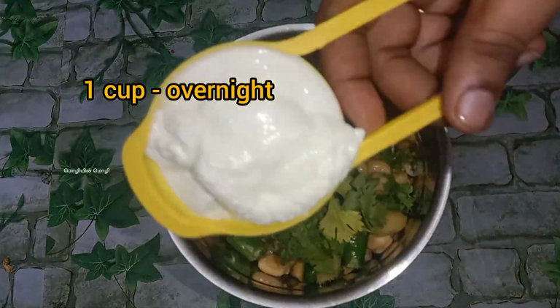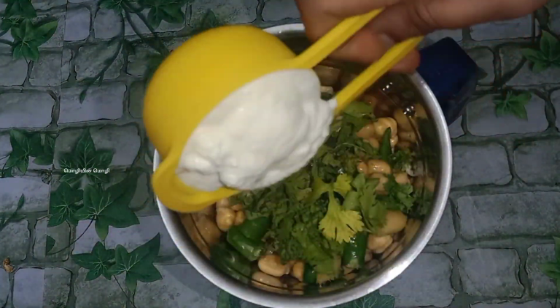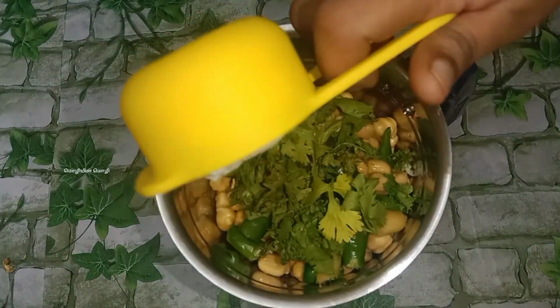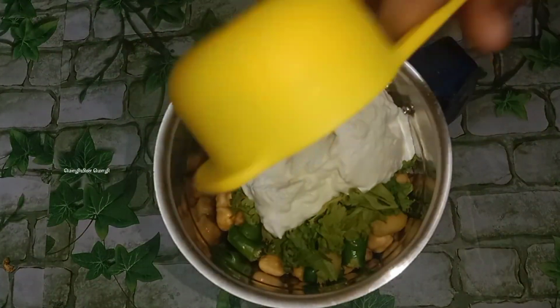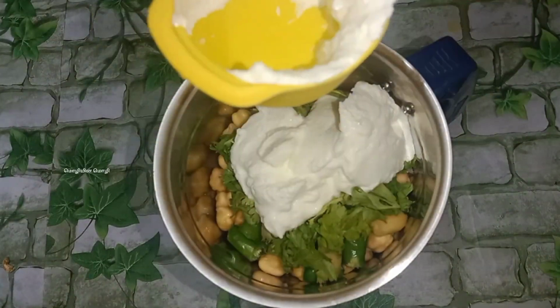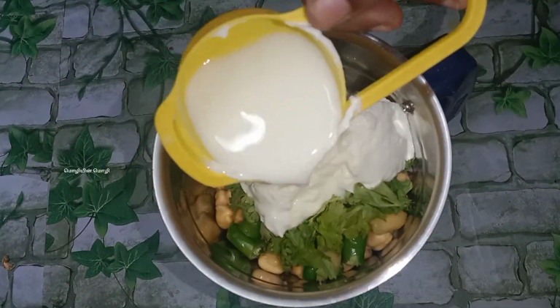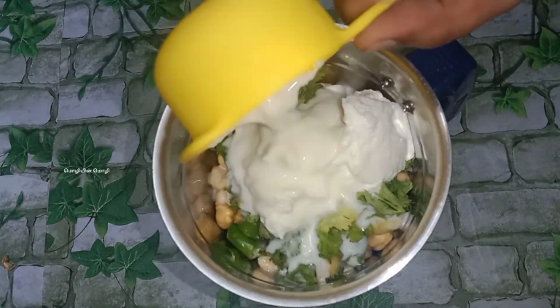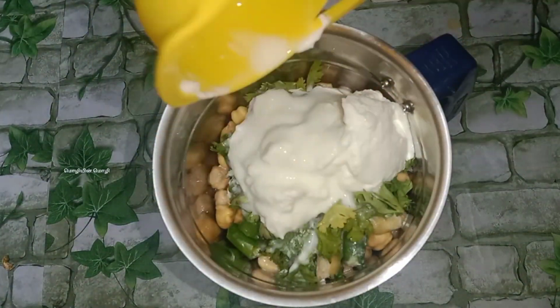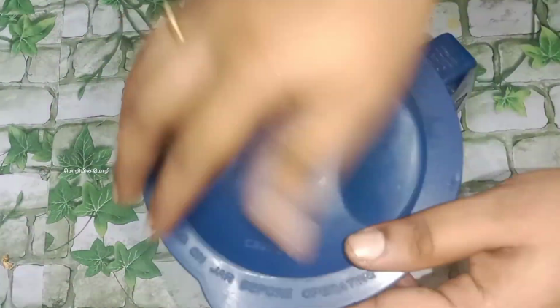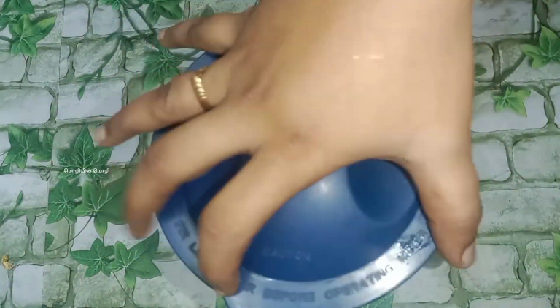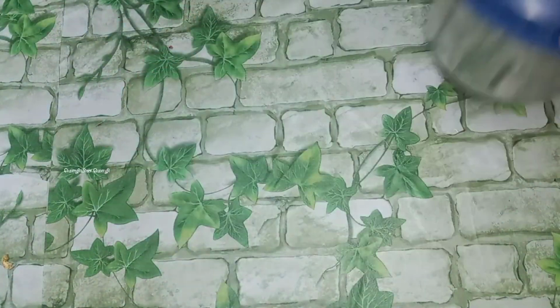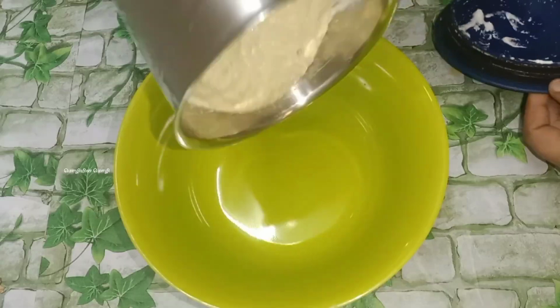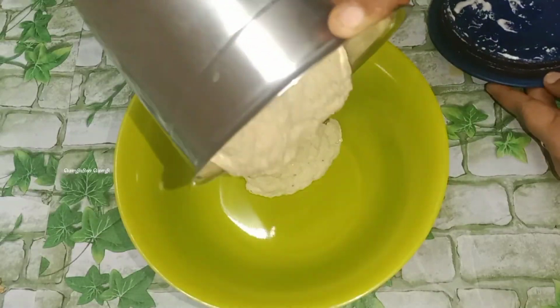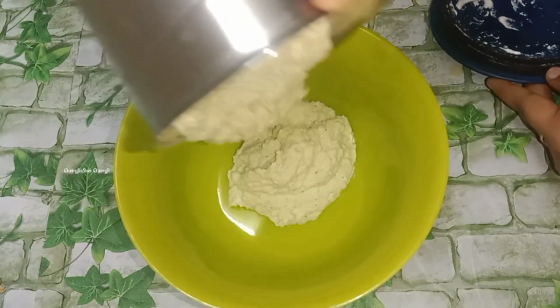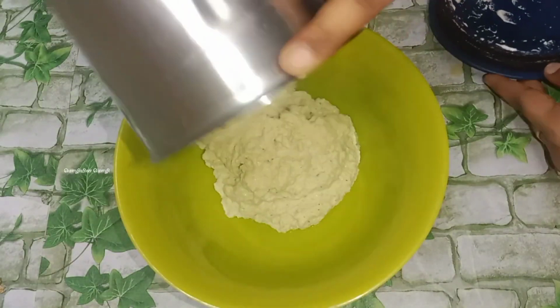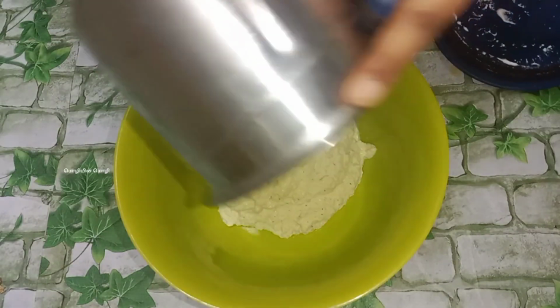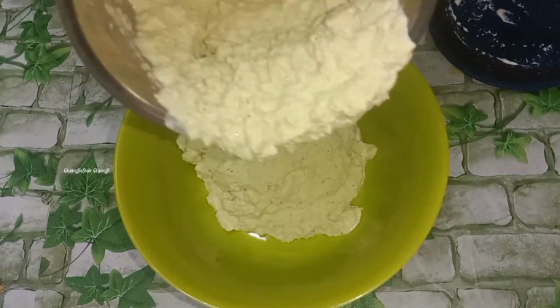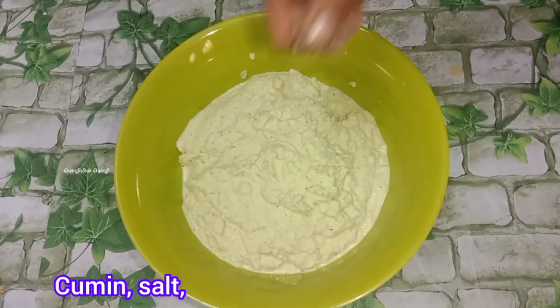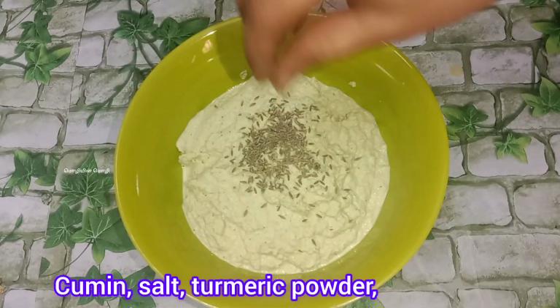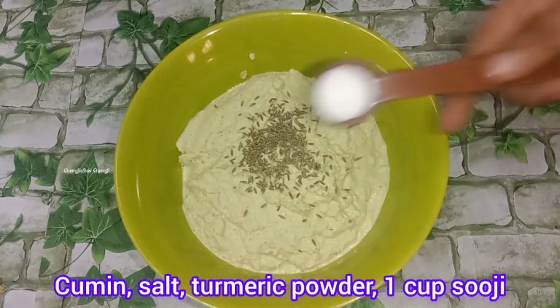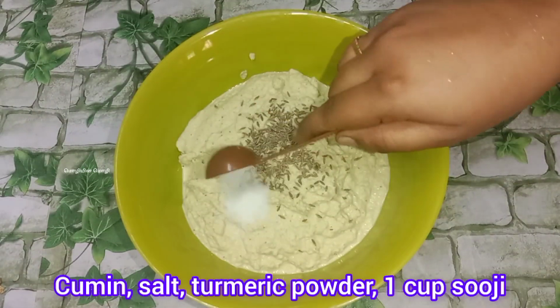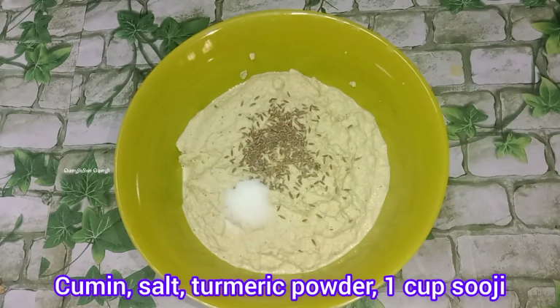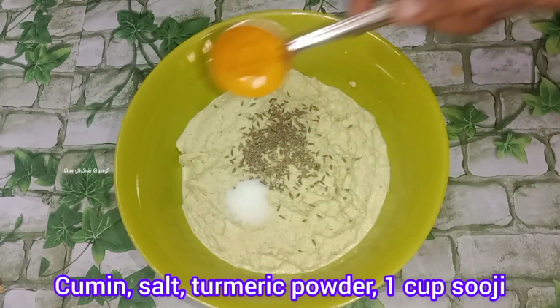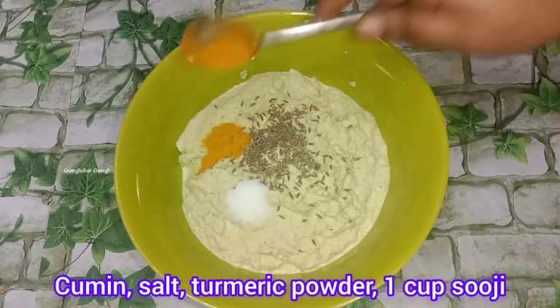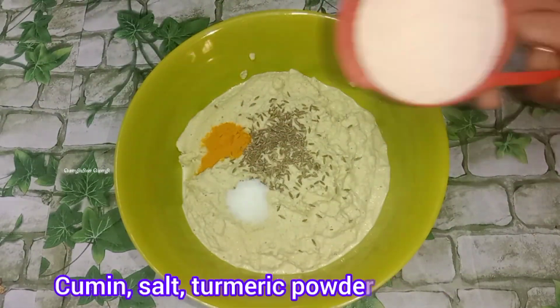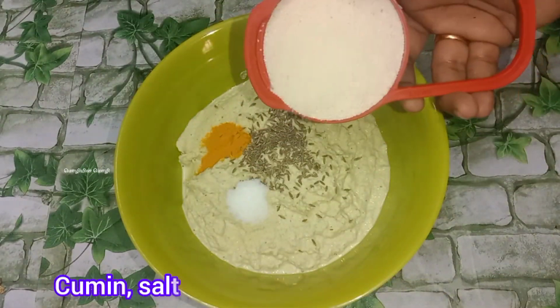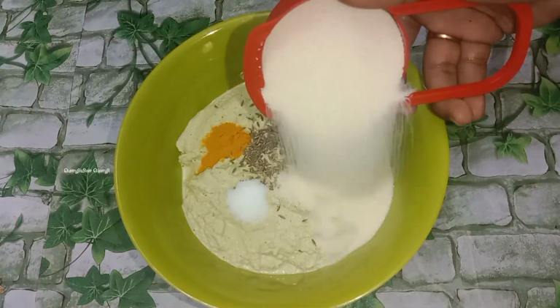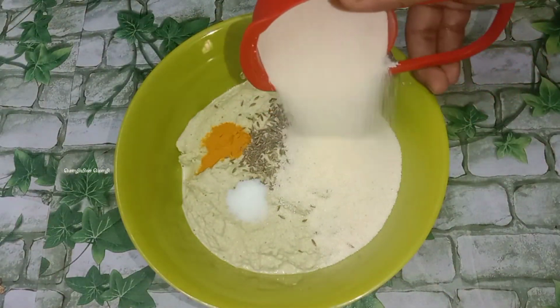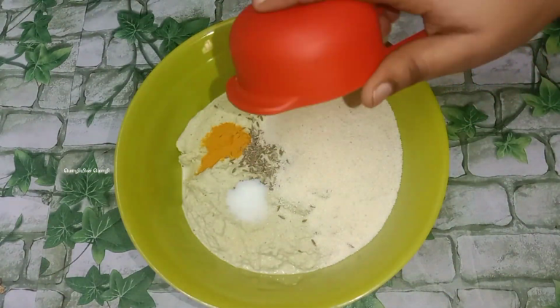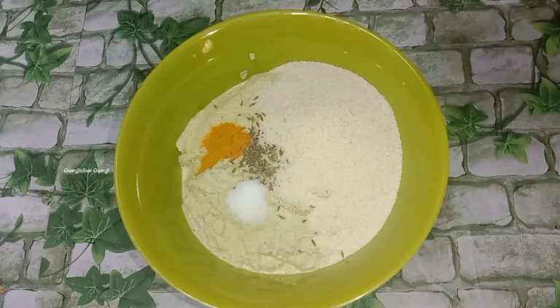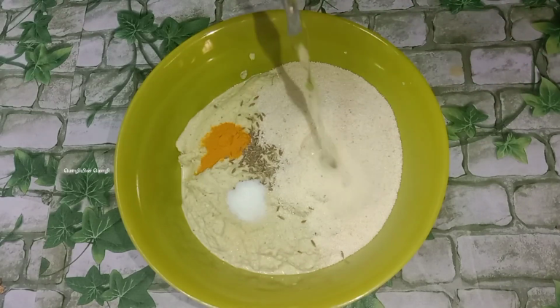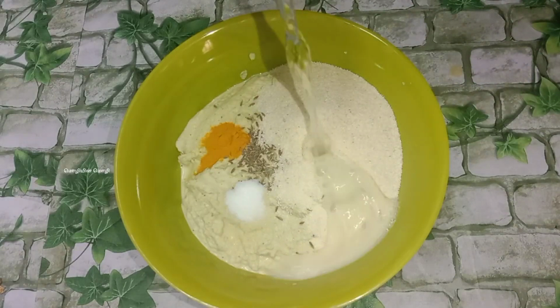If you turn your hands up, add some oak oil. Add an amount of tea and paste. Then mix them all.